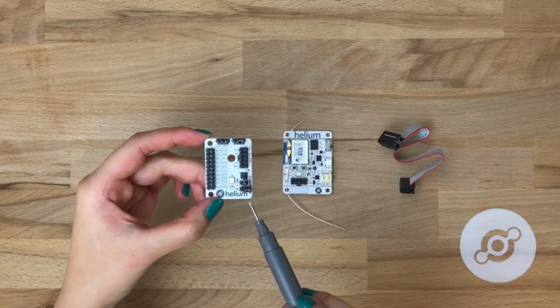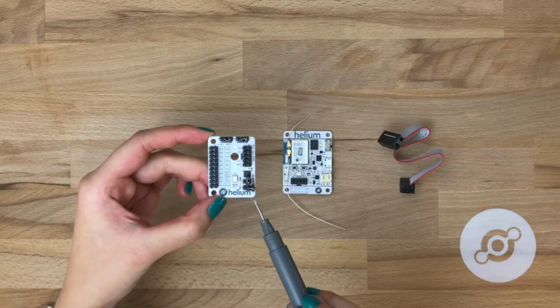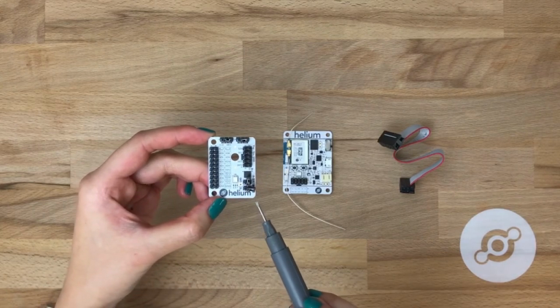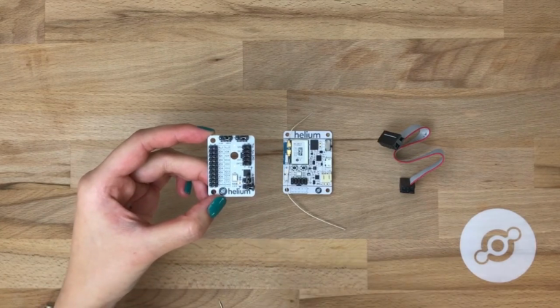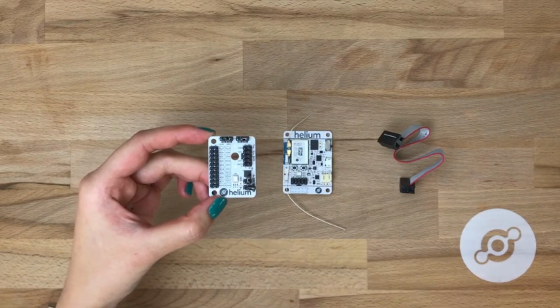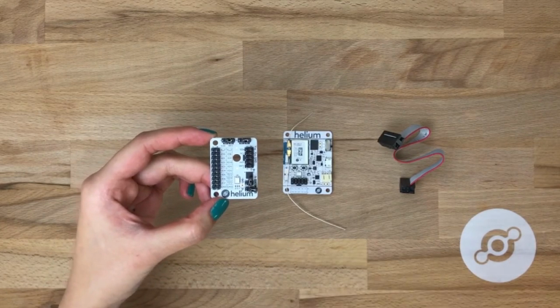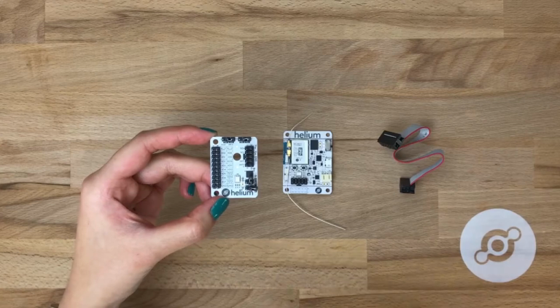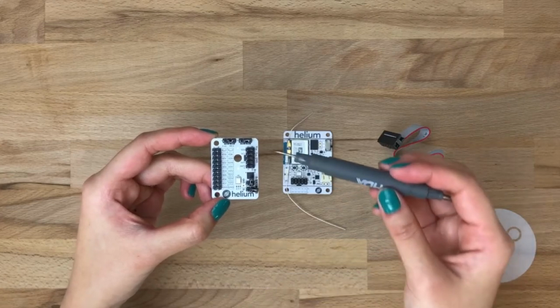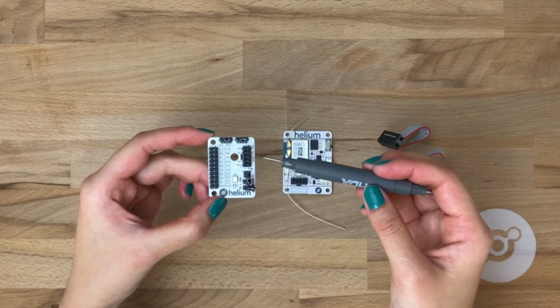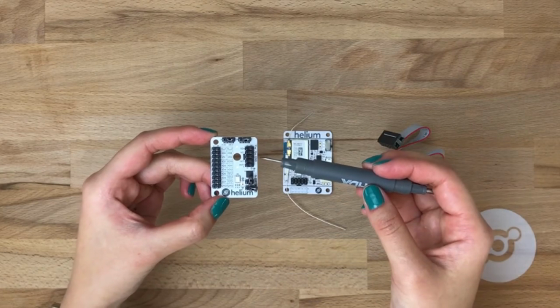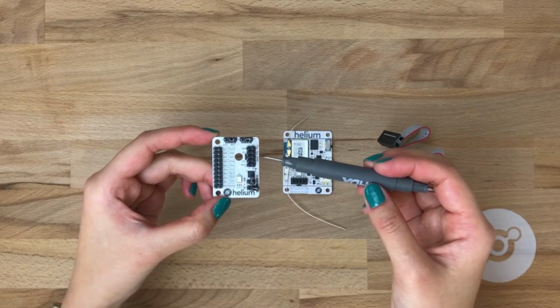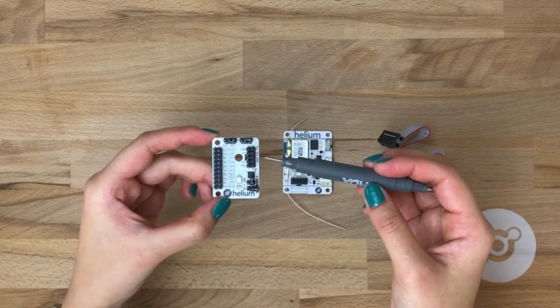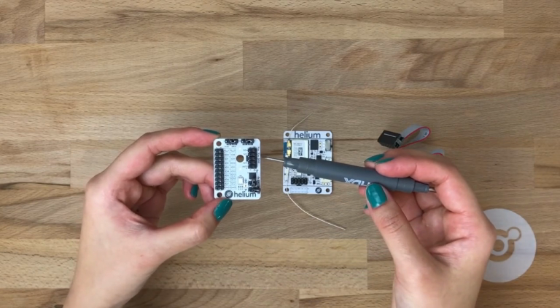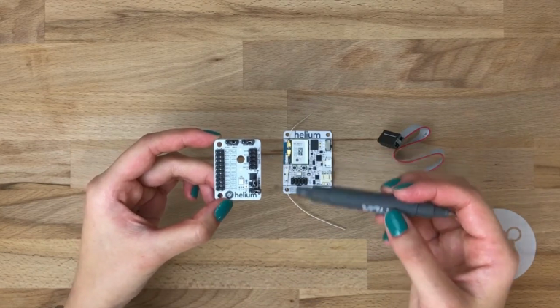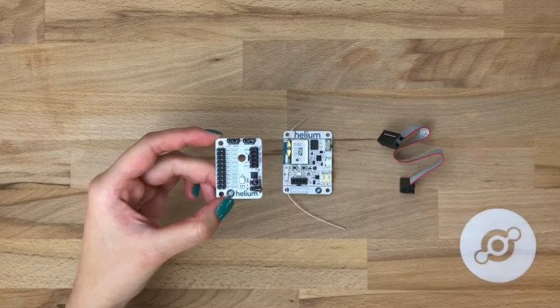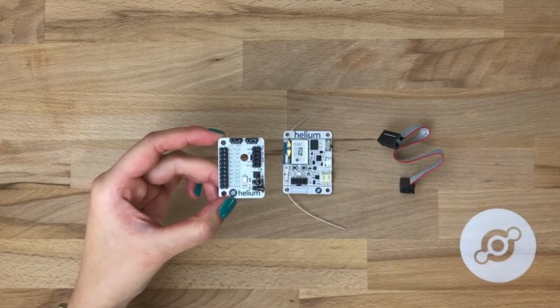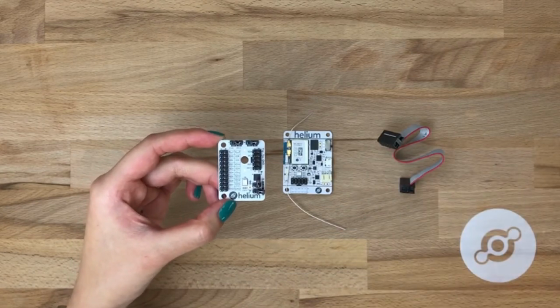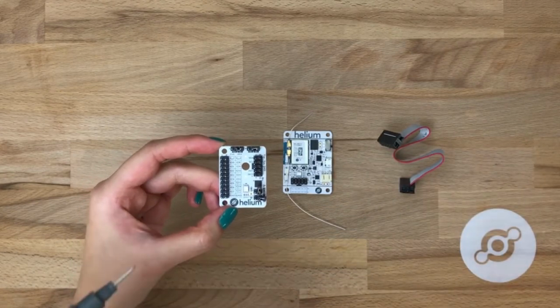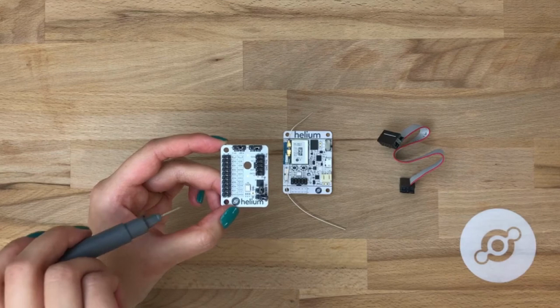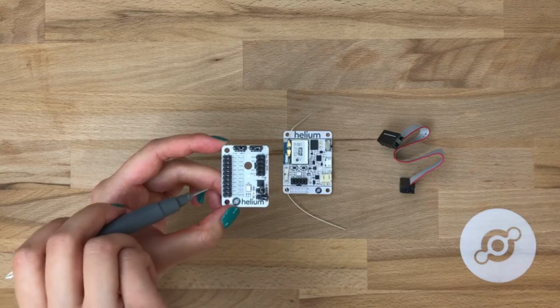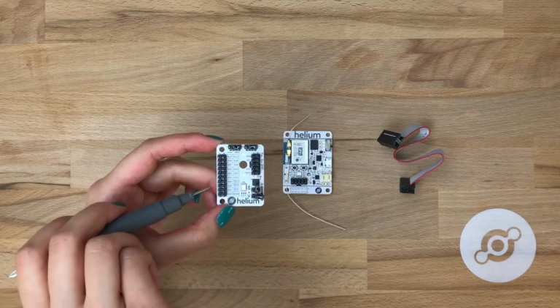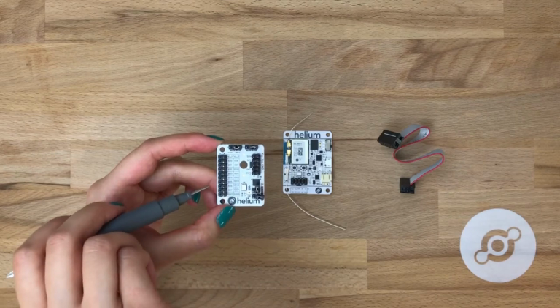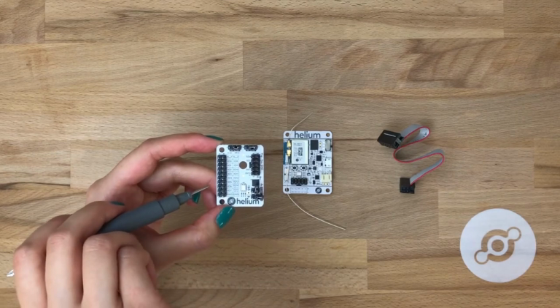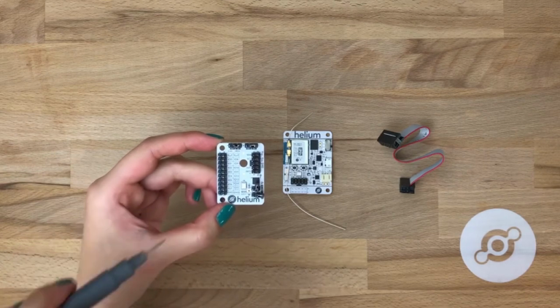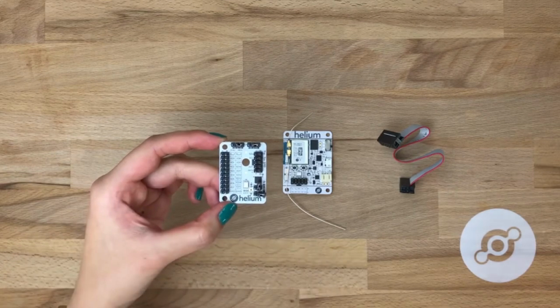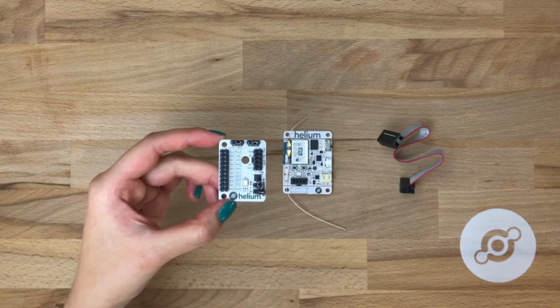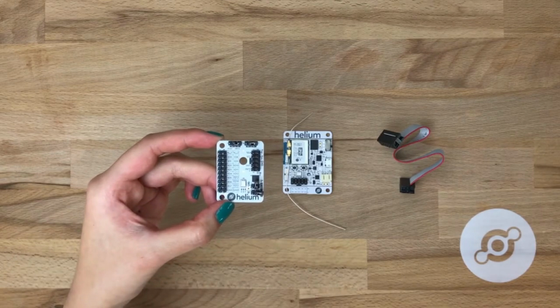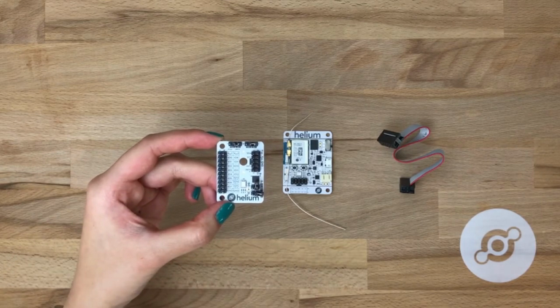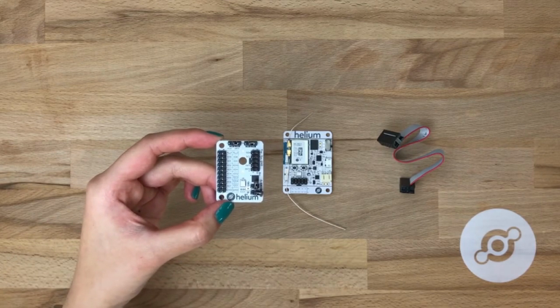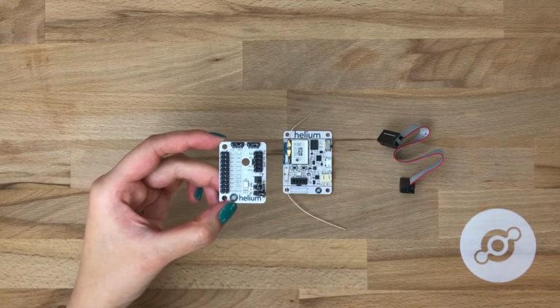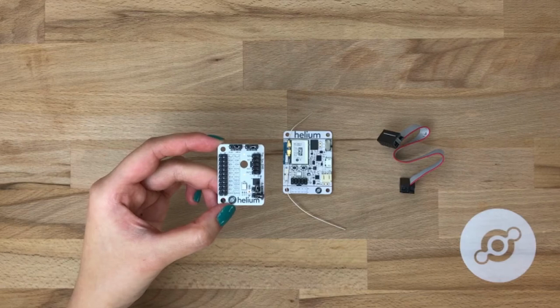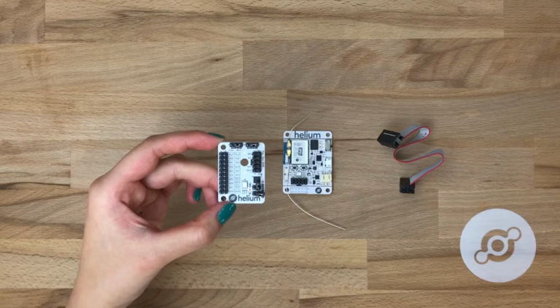The first thing to note is two addressing jumpers. We also have a 10-pin sensor bus. Then we have 20 pins, 16 of which are digital I/O, two are ground, and two are power.